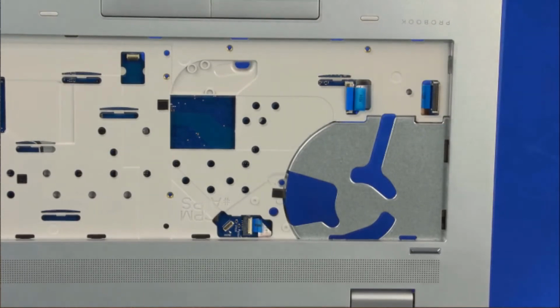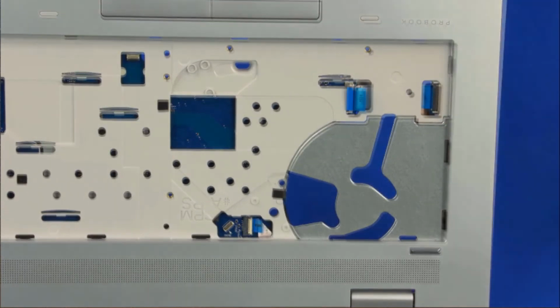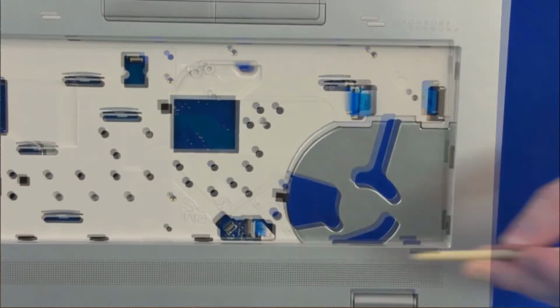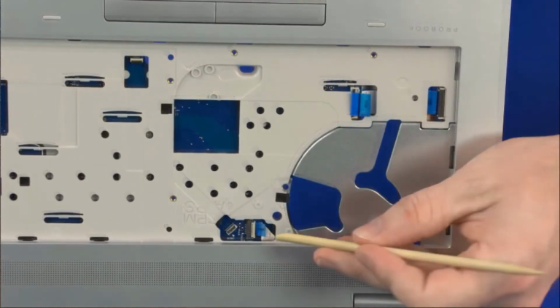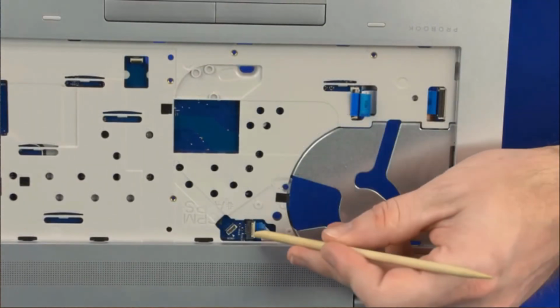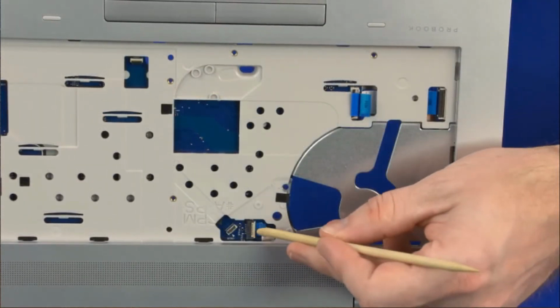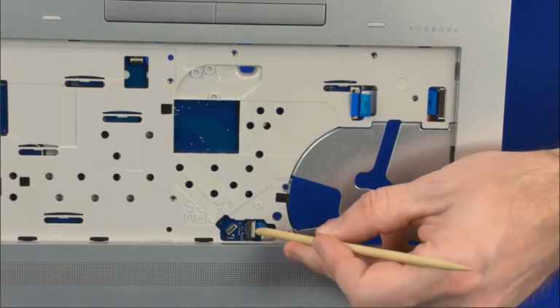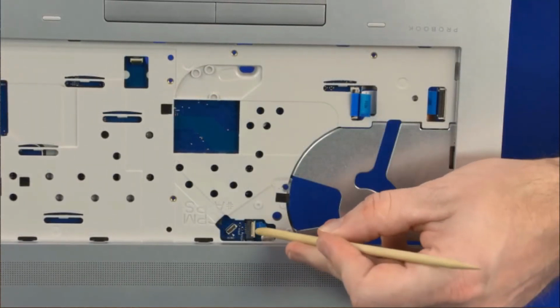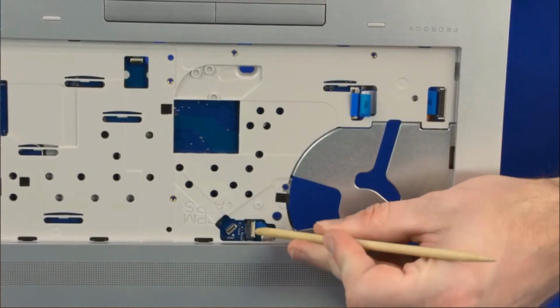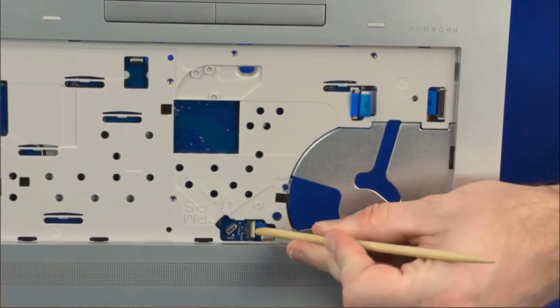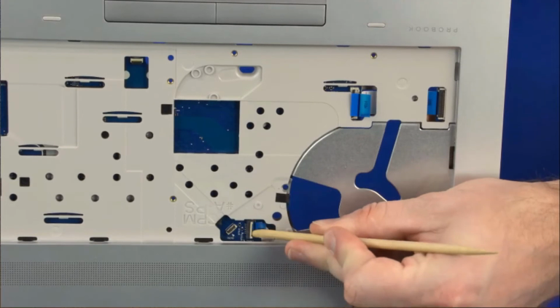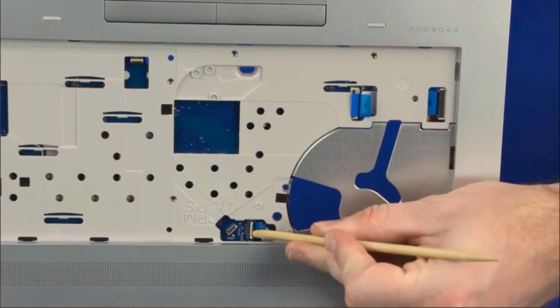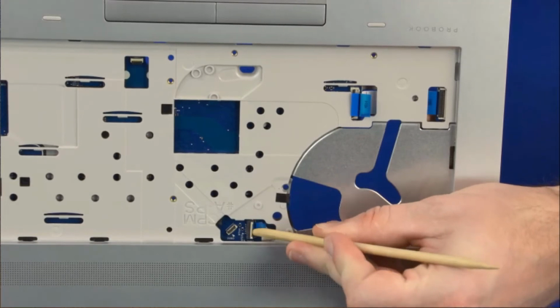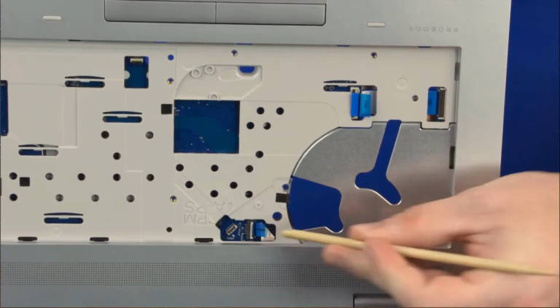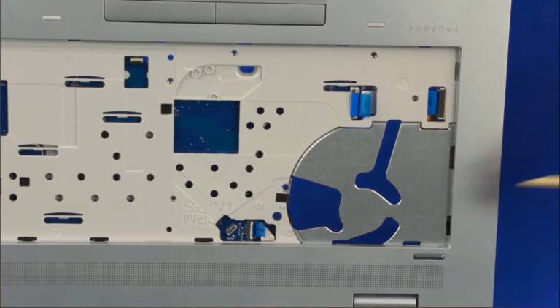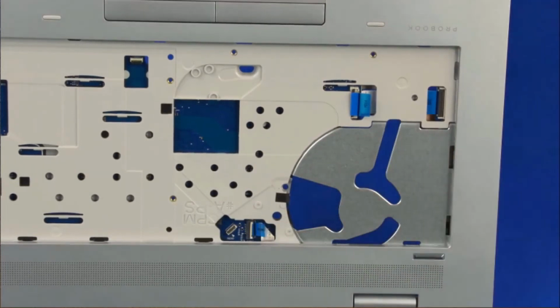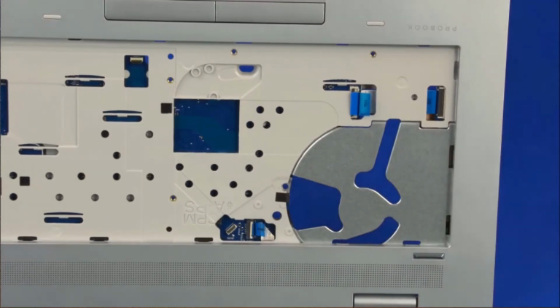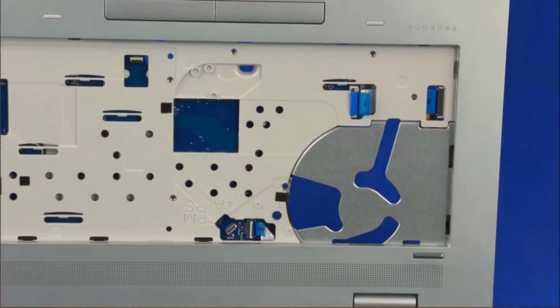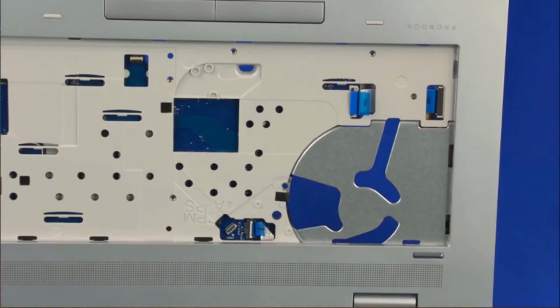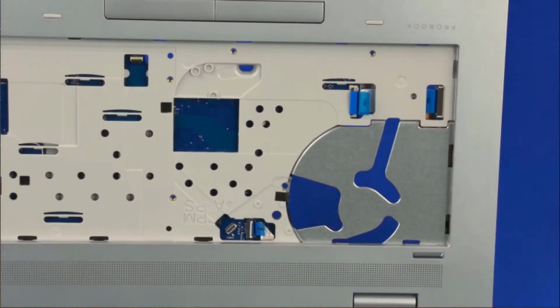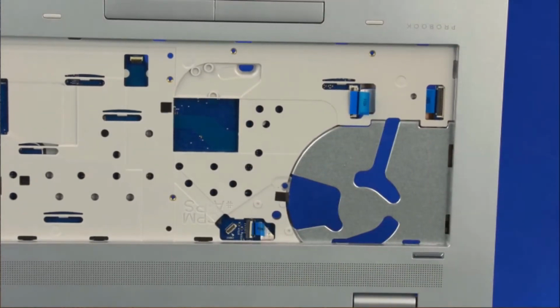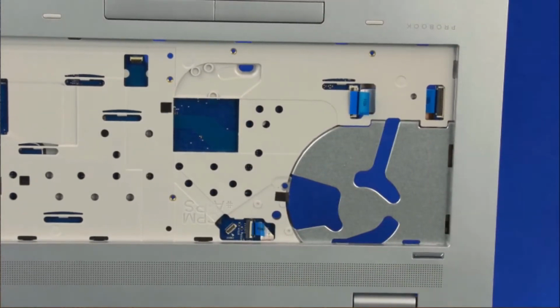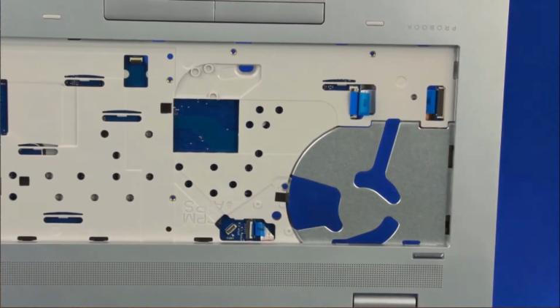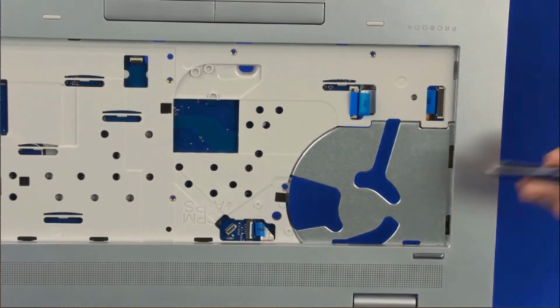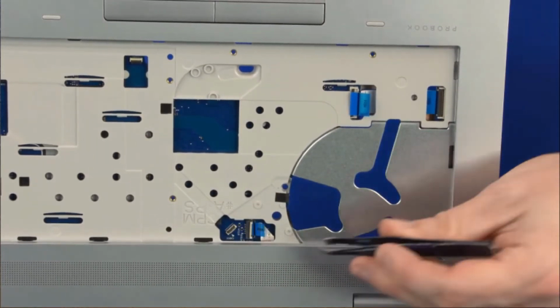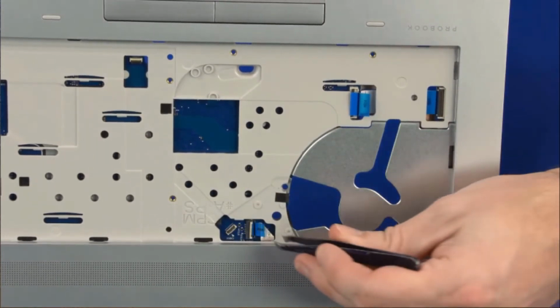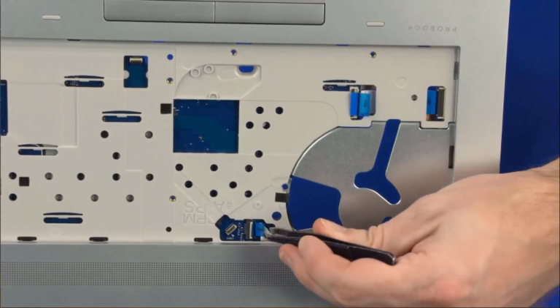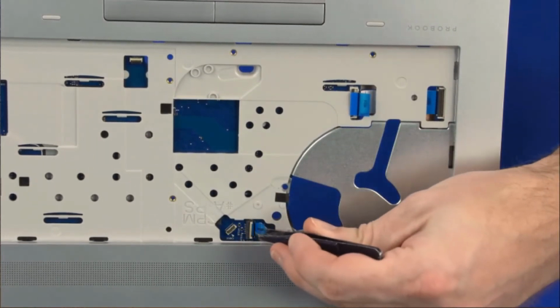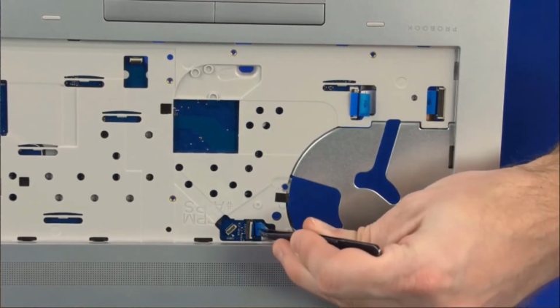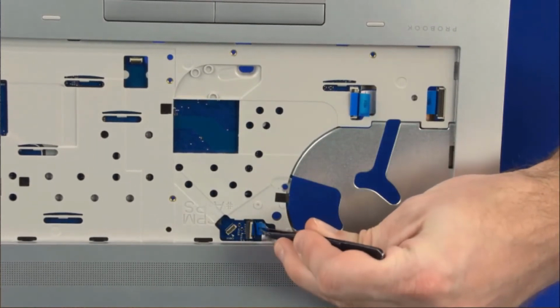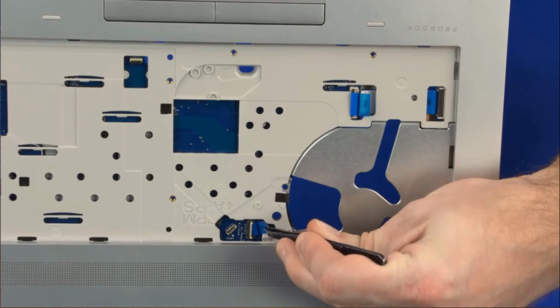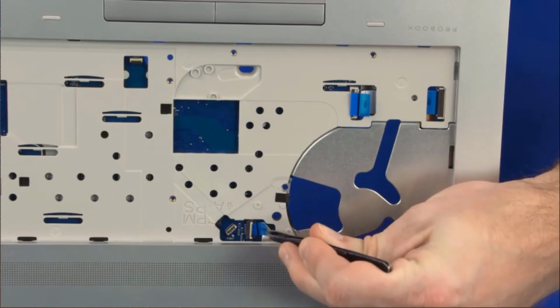Using minimal force, lift the locking bar up on the power button board ZIF connector and disconnect the power button board ribbon cable from the system board.